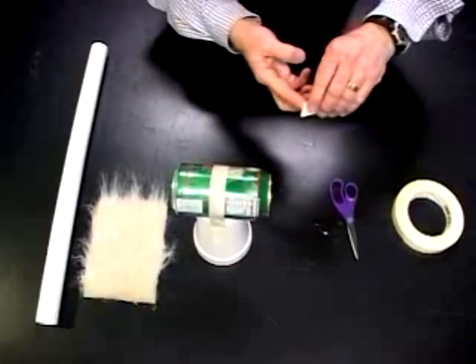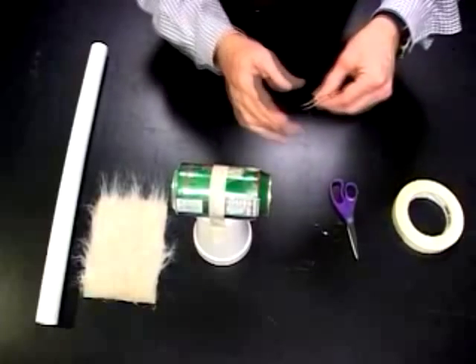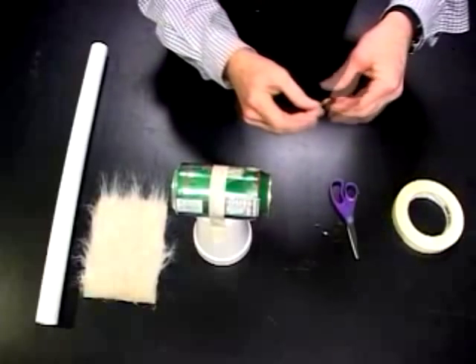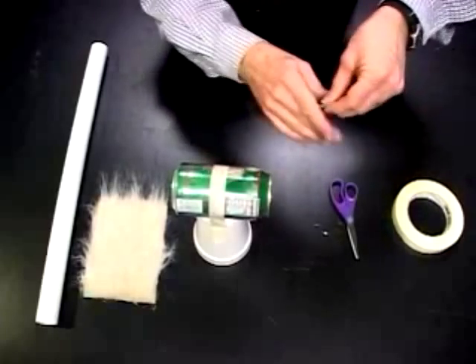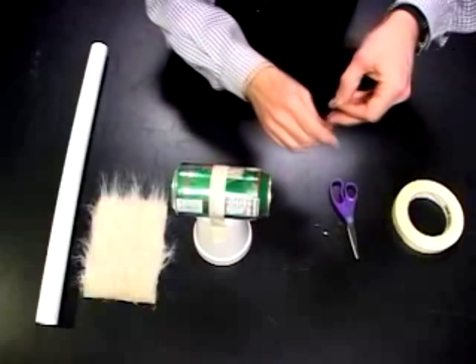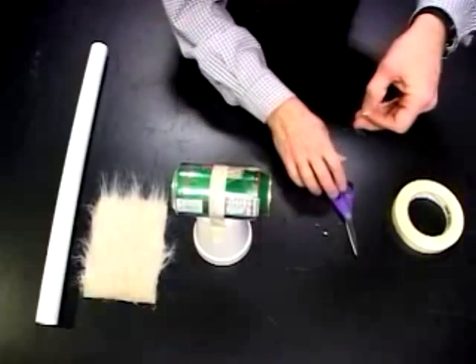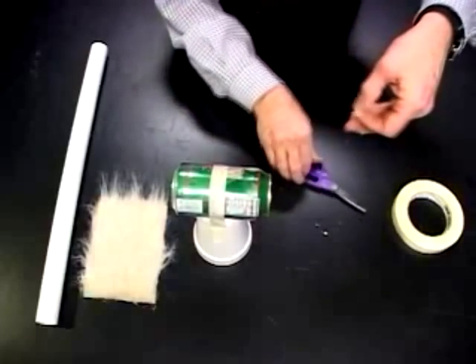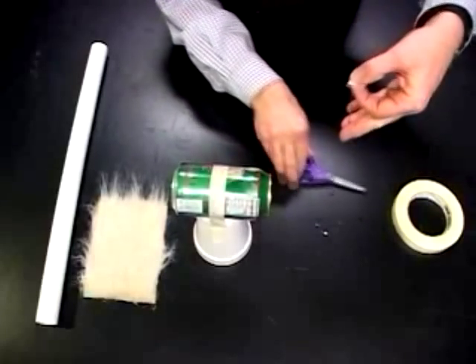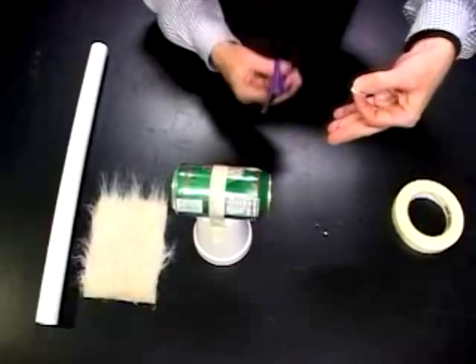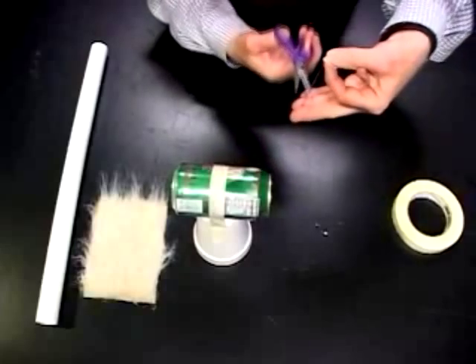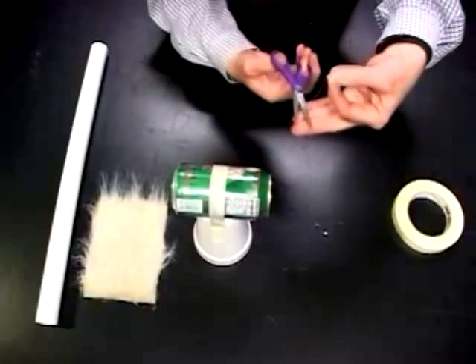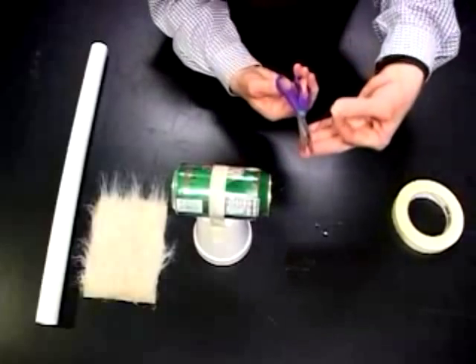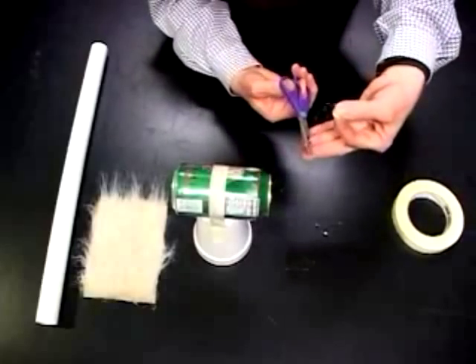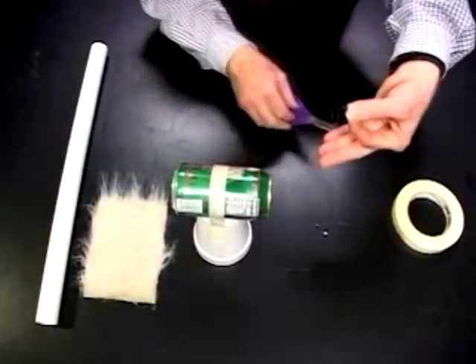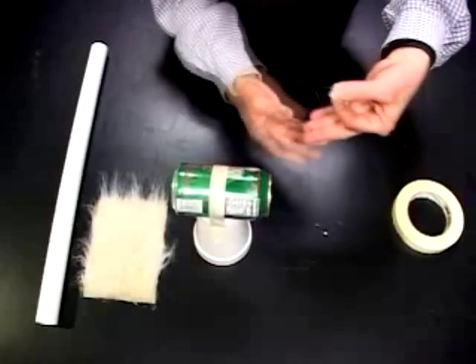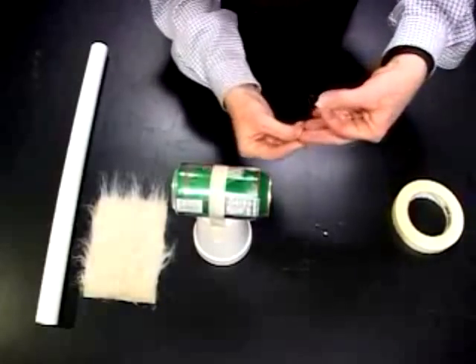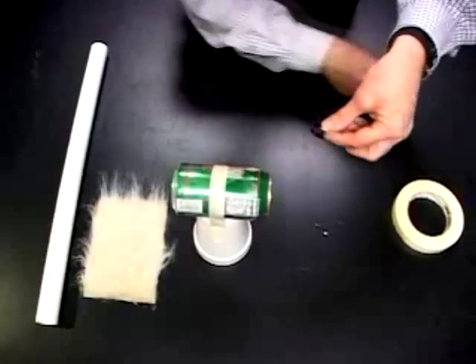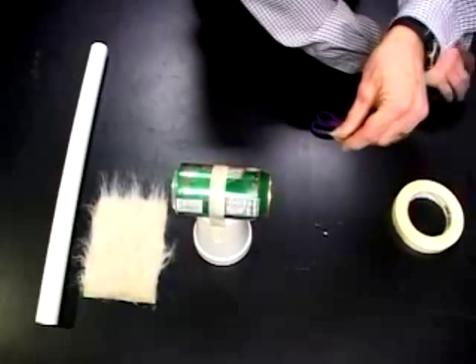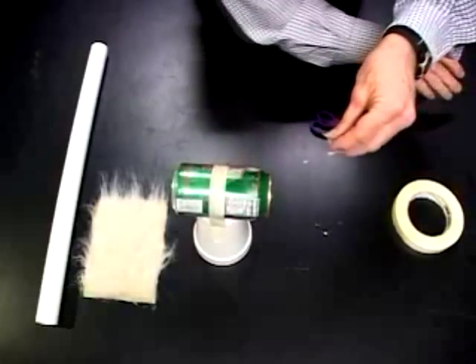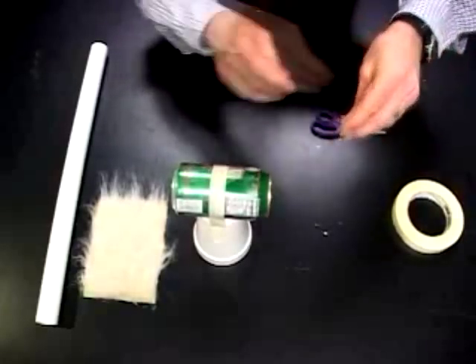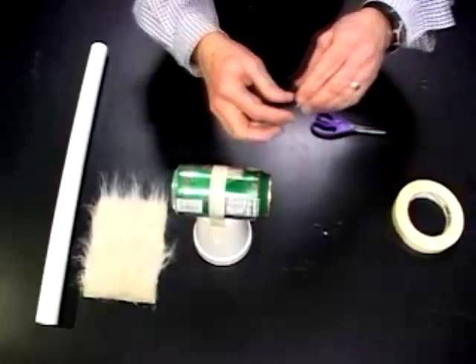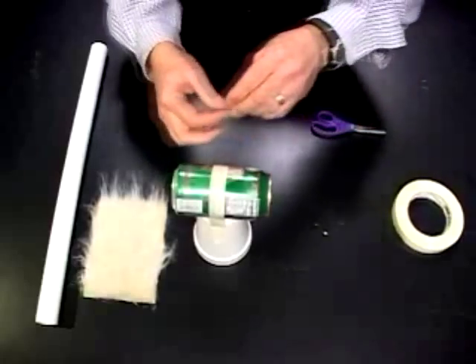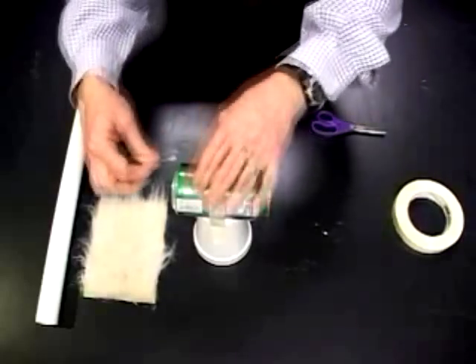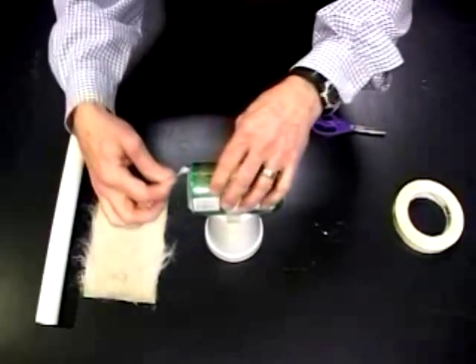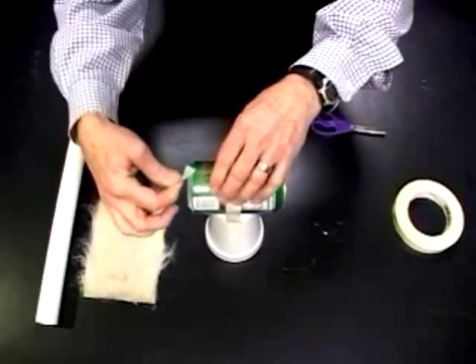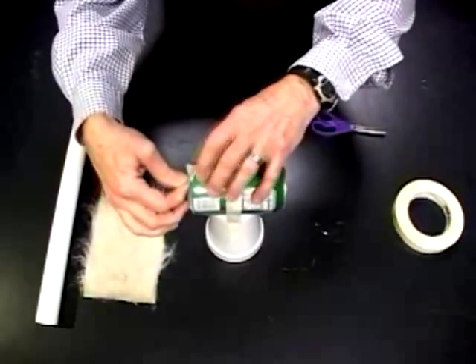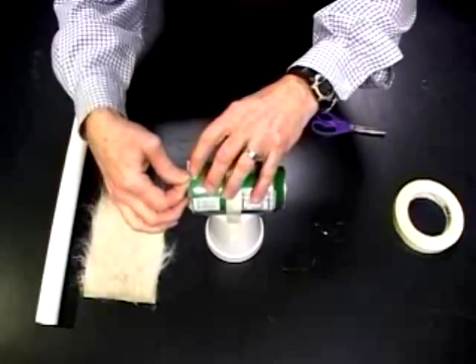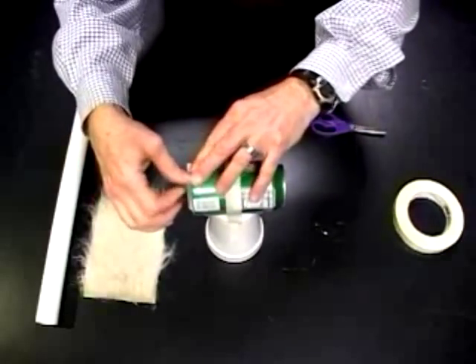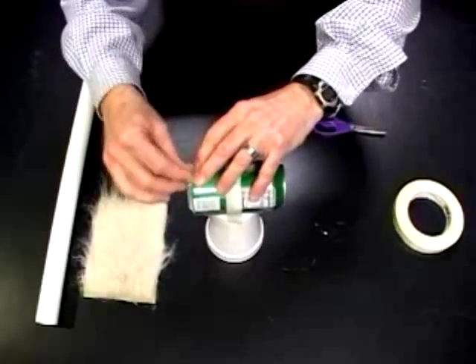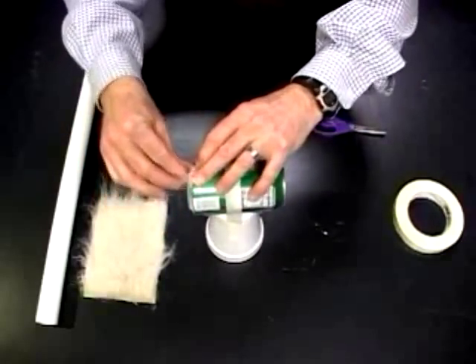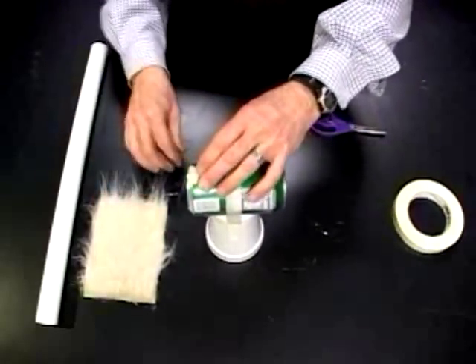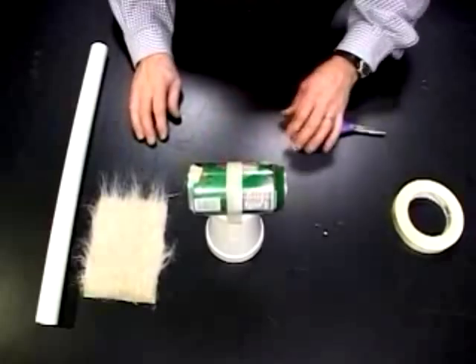I could add another batch of tinsel as well to make a thicker spray, and then I'll cut it off about two-thirds of the way down. Now I'll simply mount that with the tape on the end of the can.